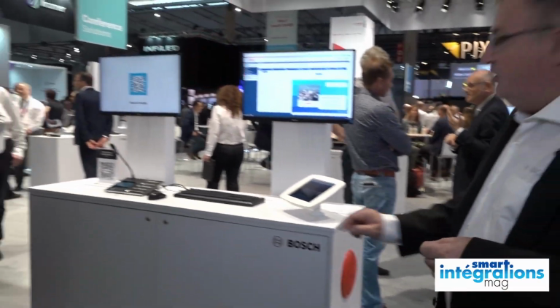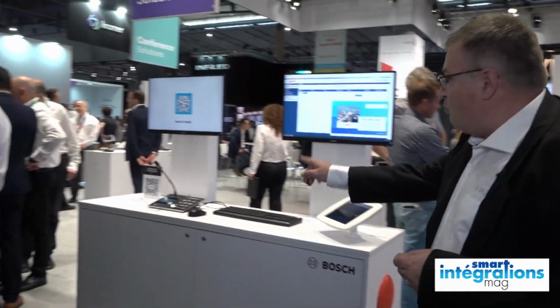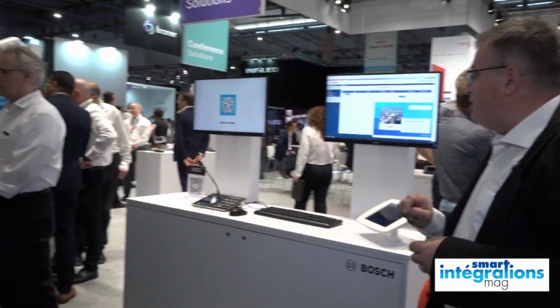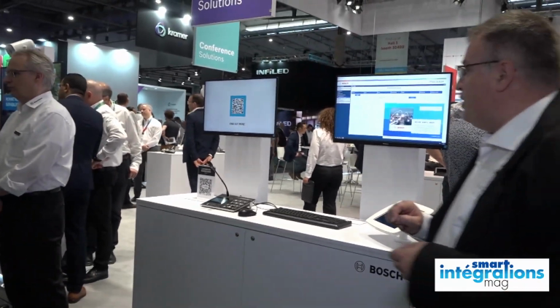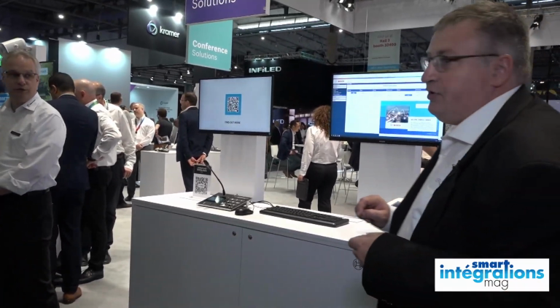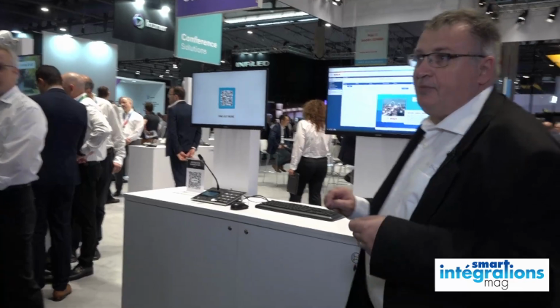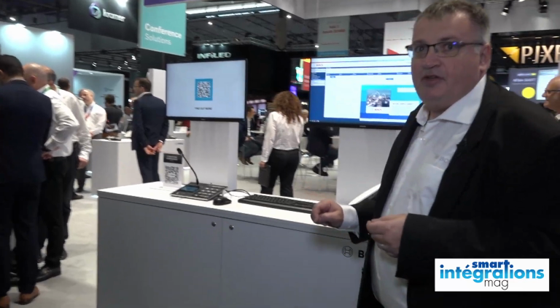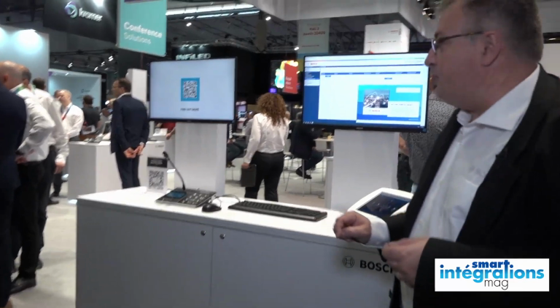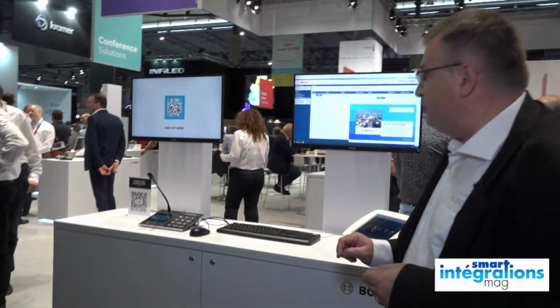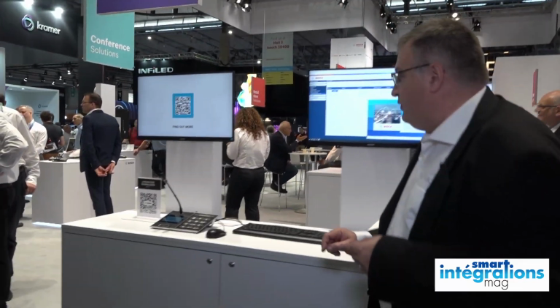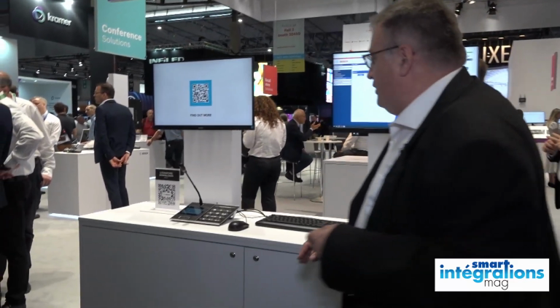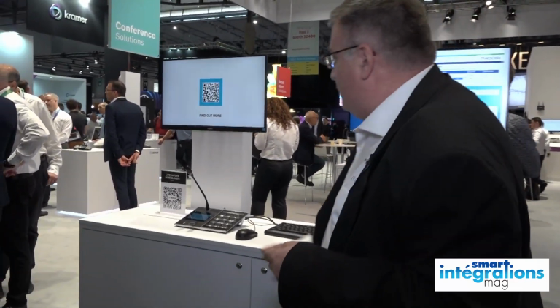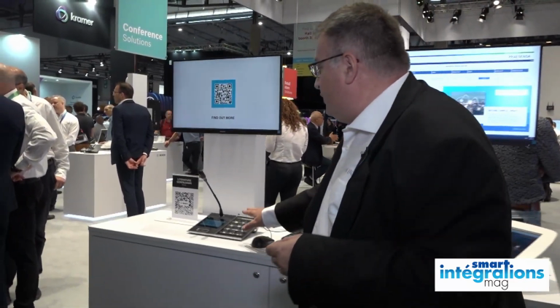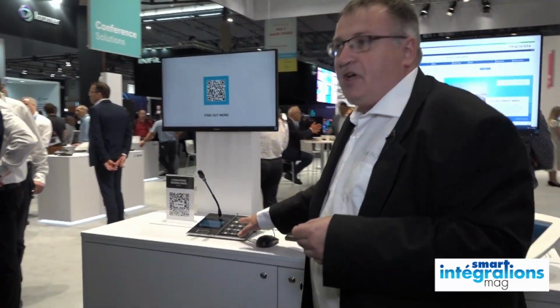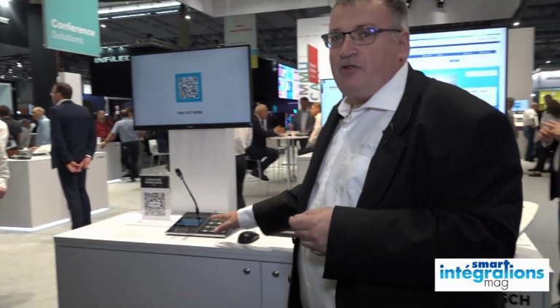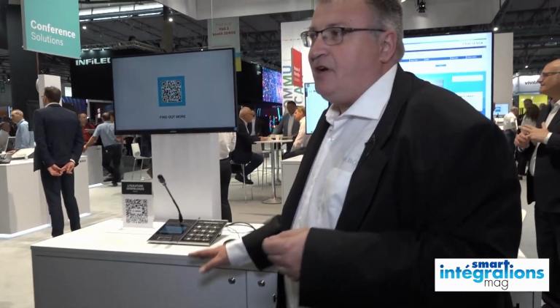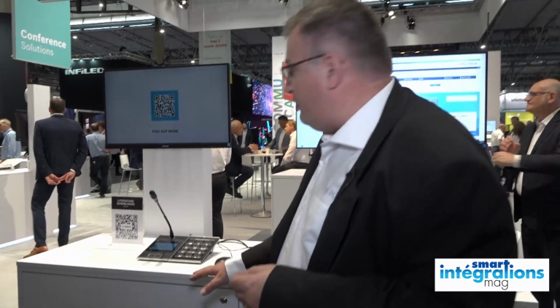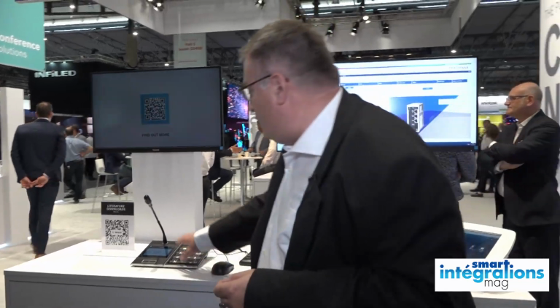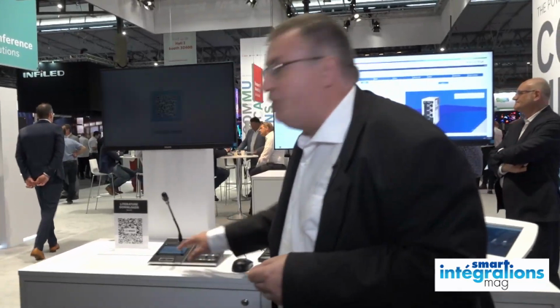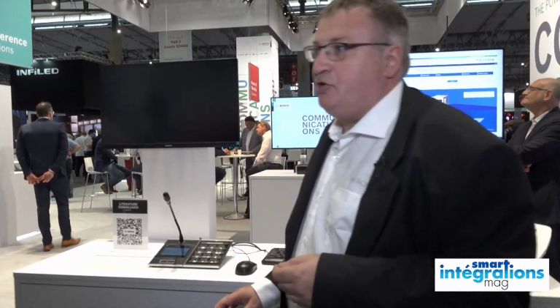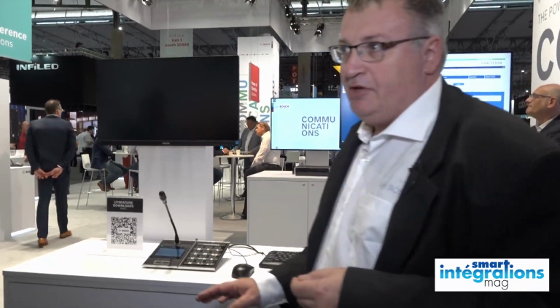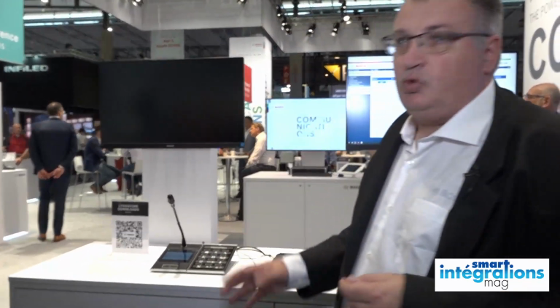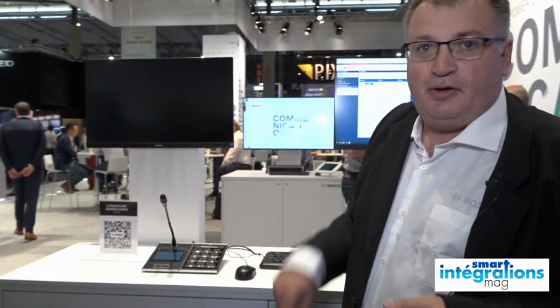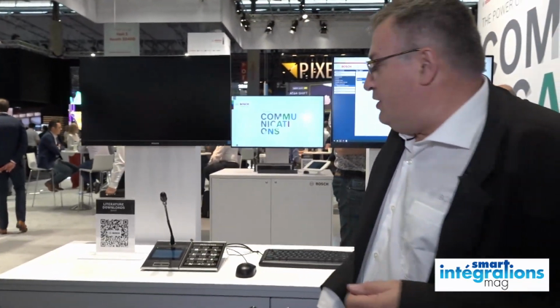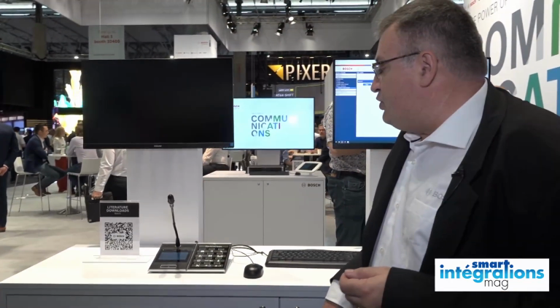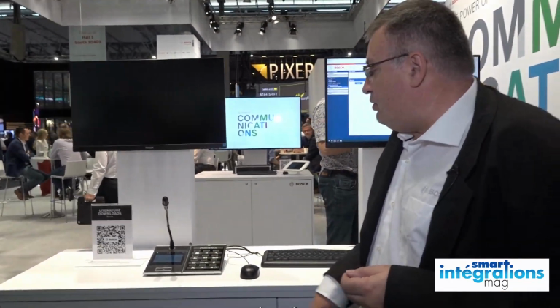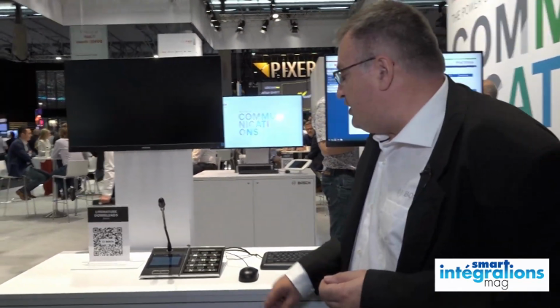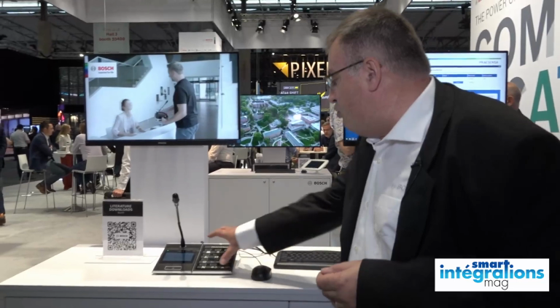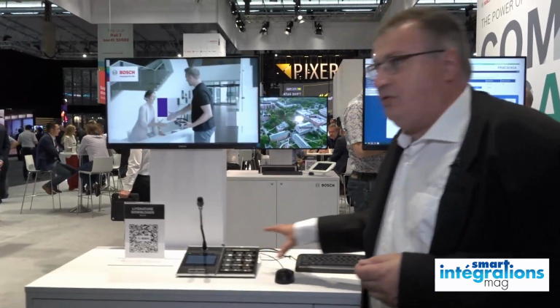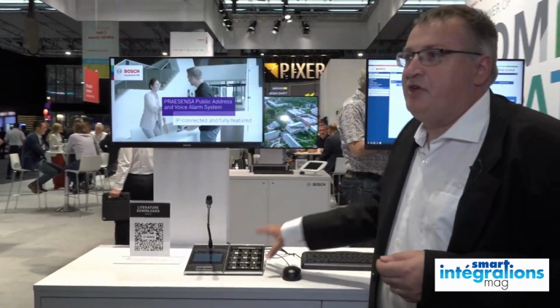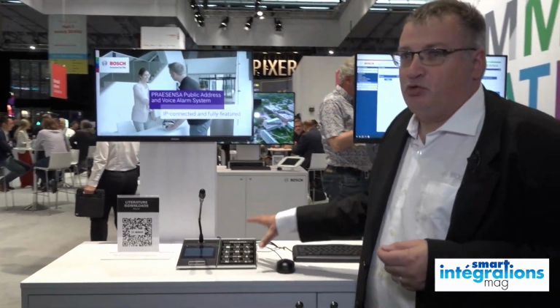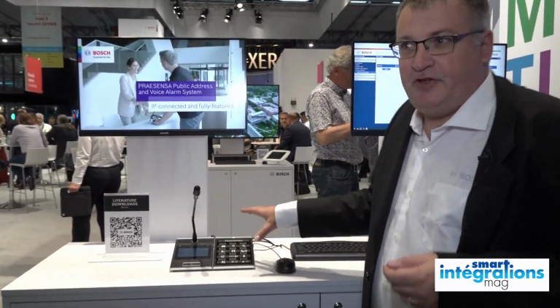On peut voir ici un pupitre Présentsa qui est présenté. Et donc on a travaillé sur une interface avec écran tactile sur le pupitre, donc un afficheur tactile plus la combinaison de touches physiques.